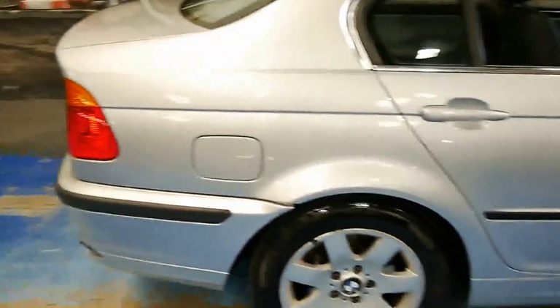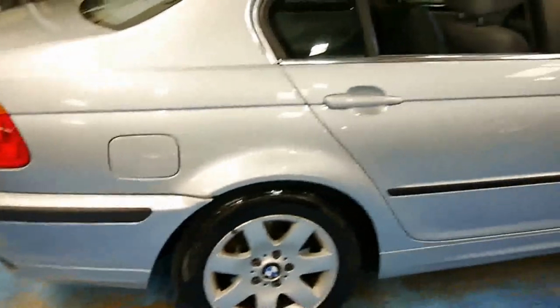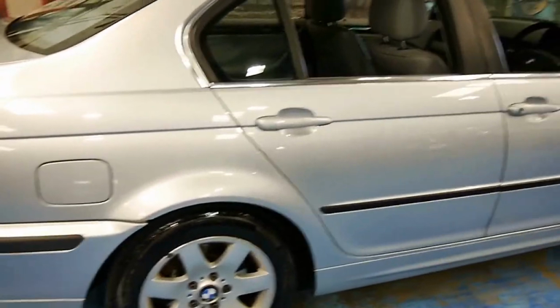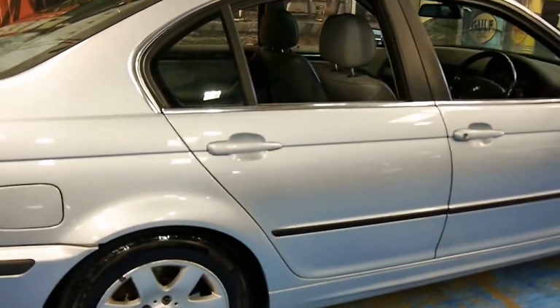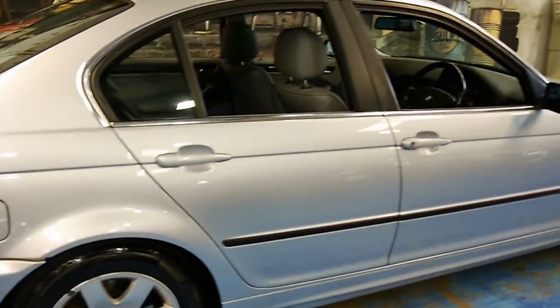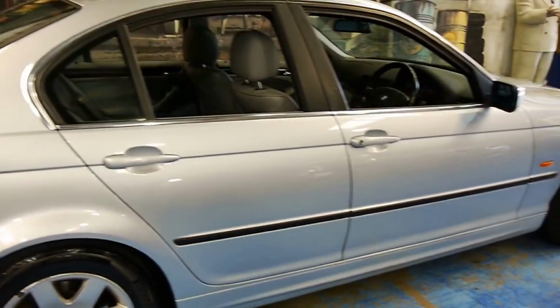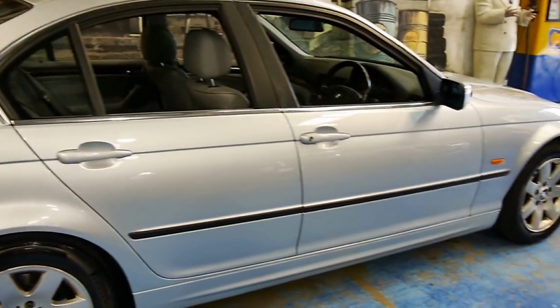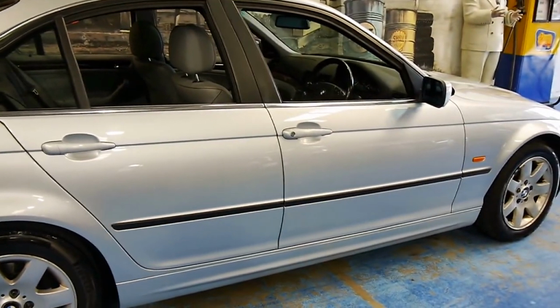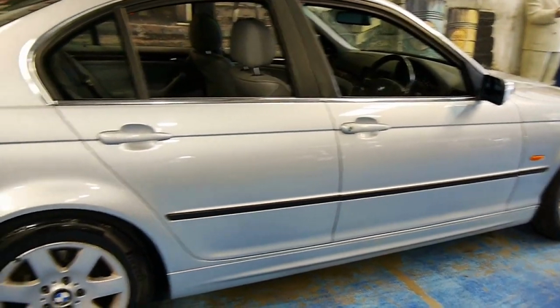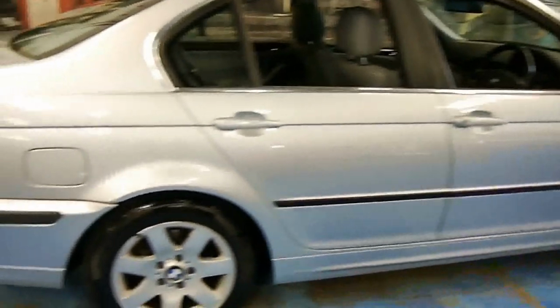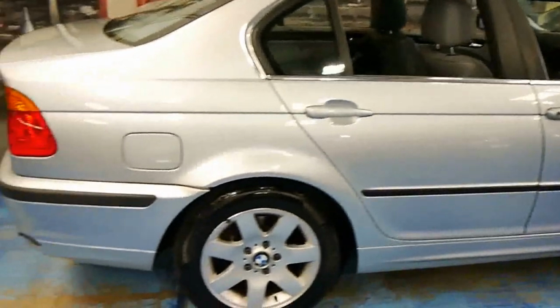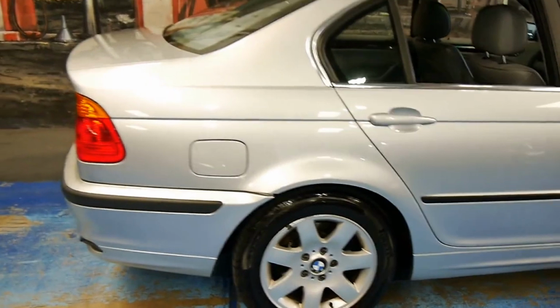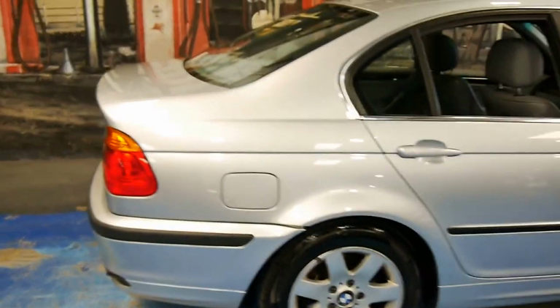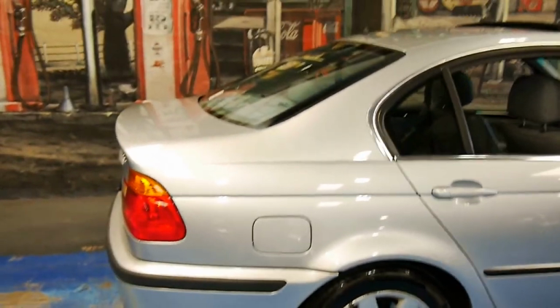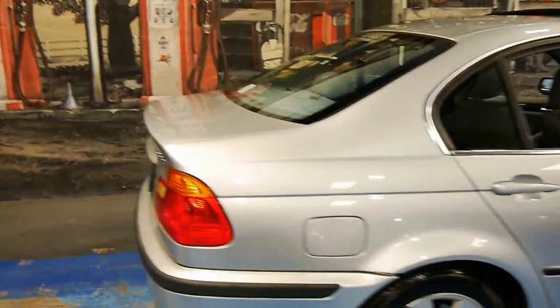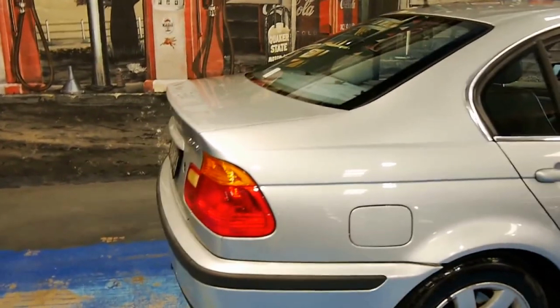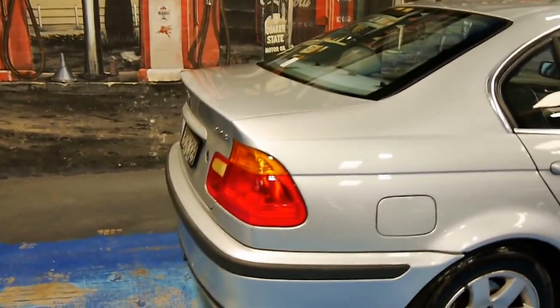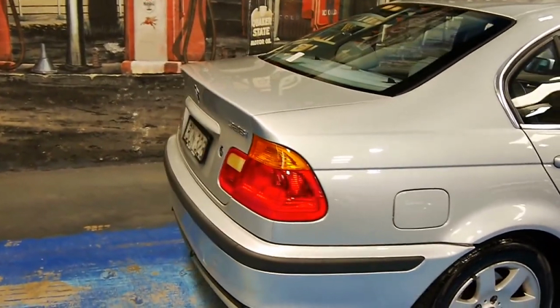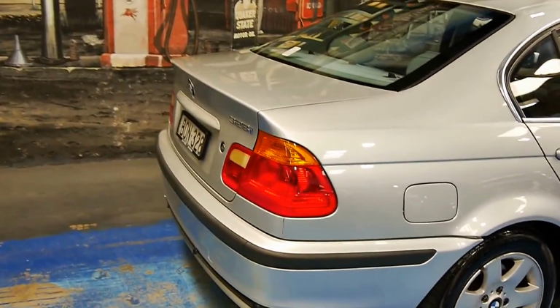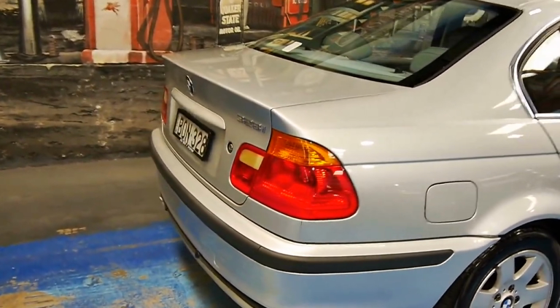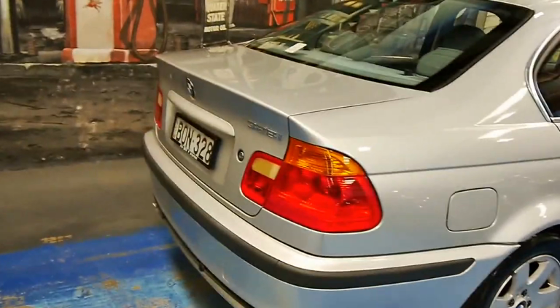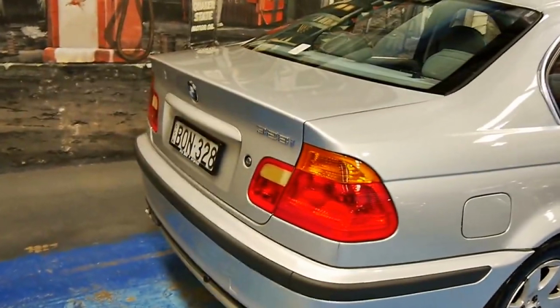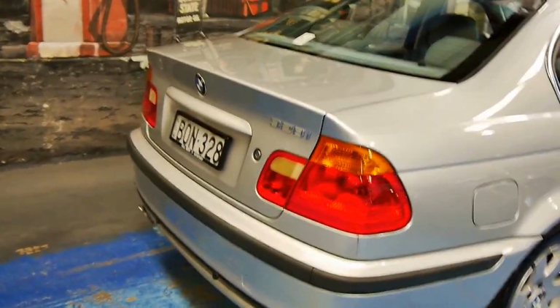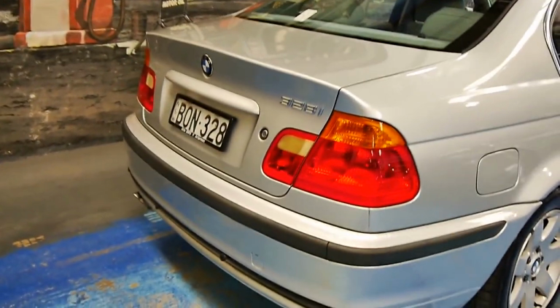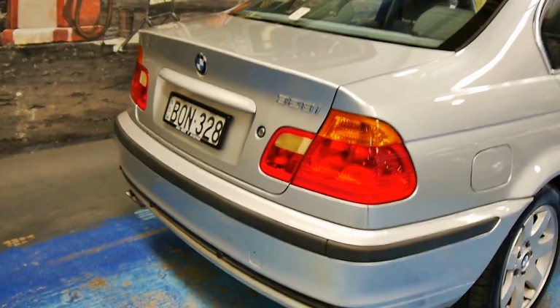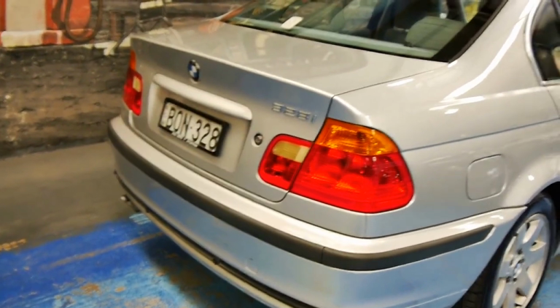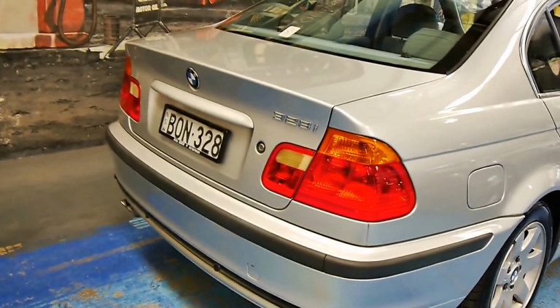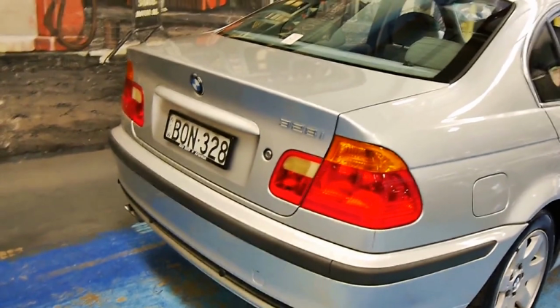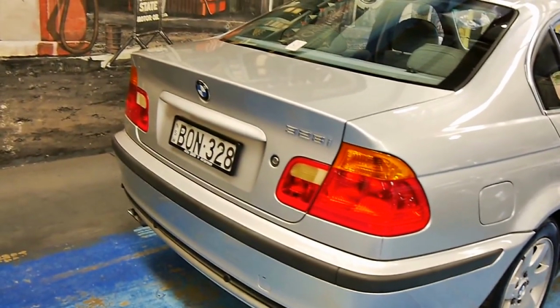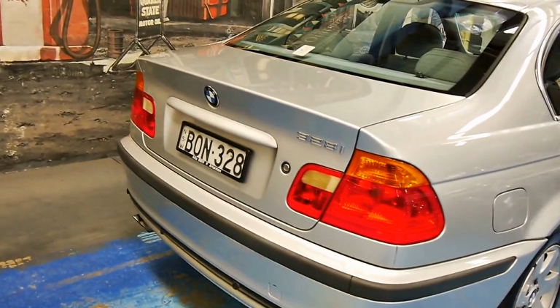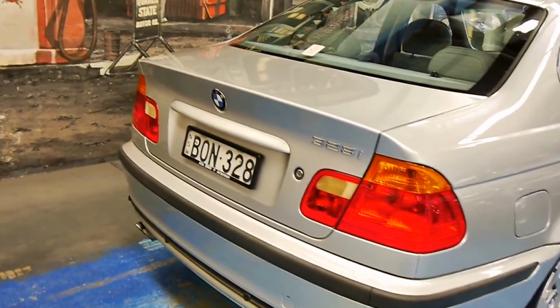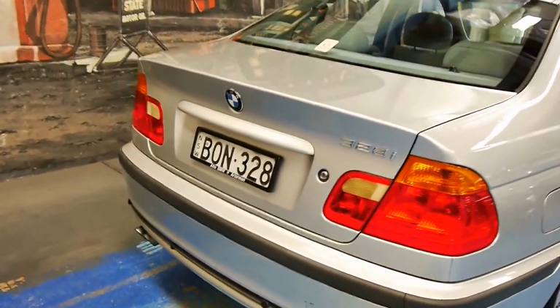As a result it came with all the options. You've got a lot more poke and a lot more bang for your buck than say a 318, 320 or a 323.